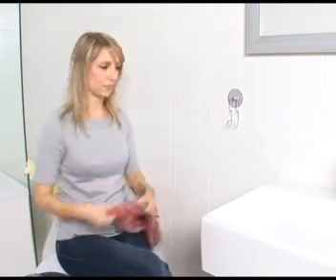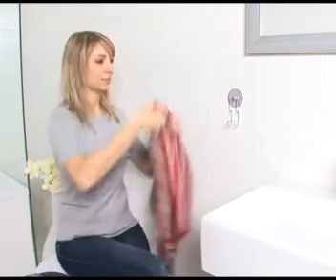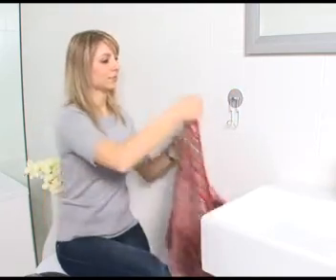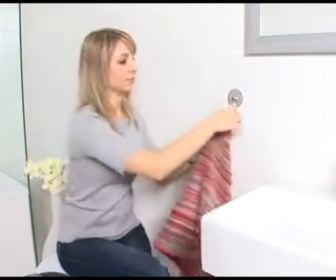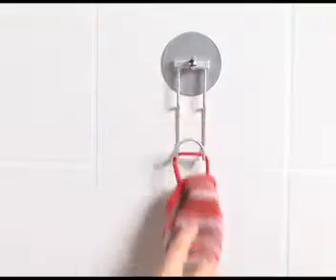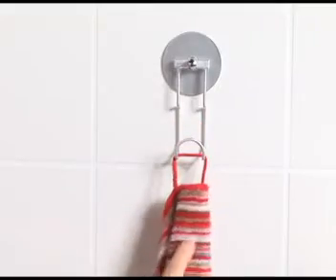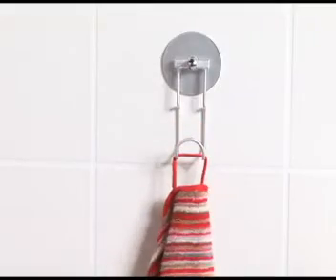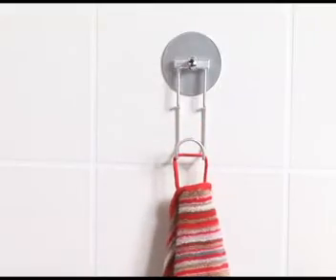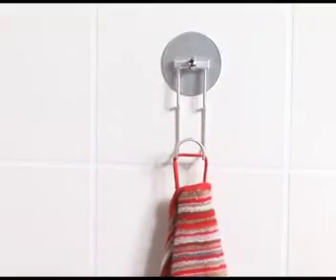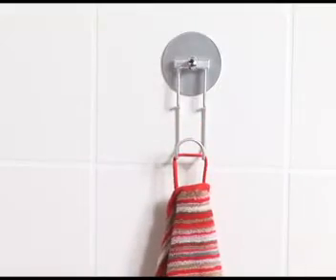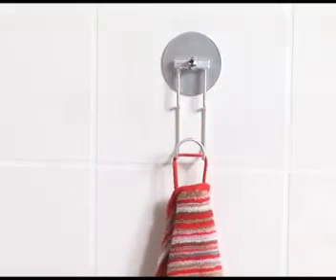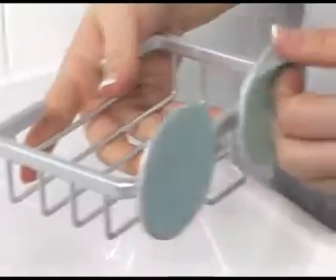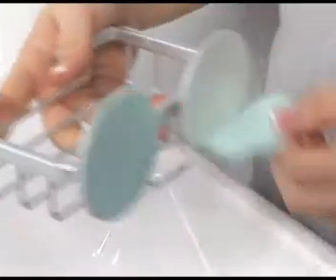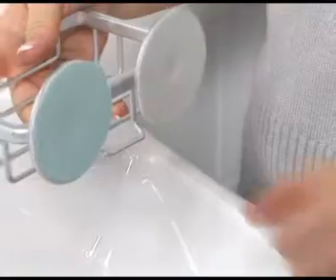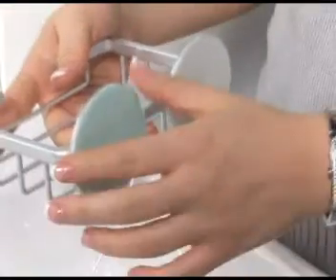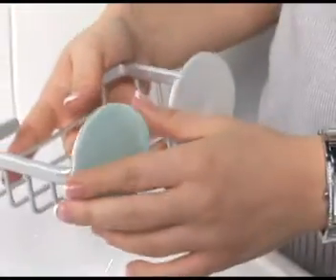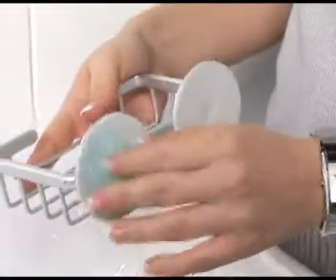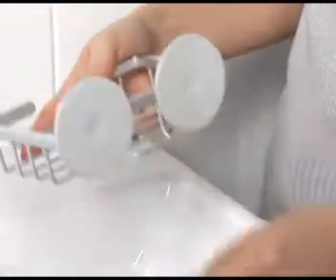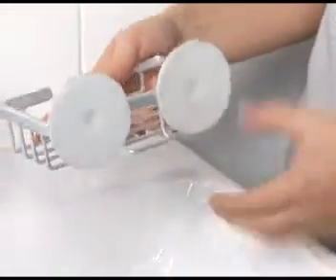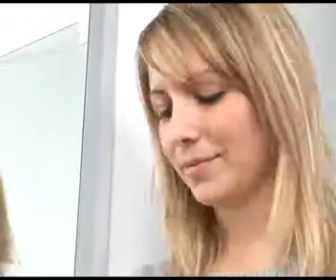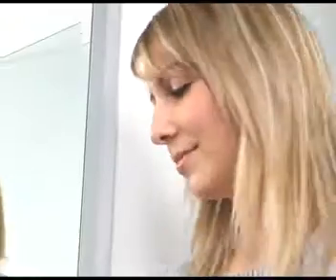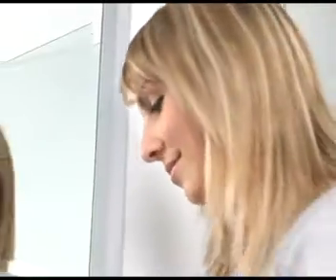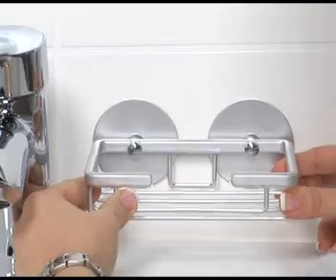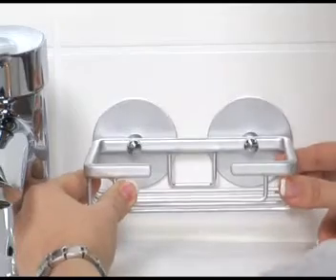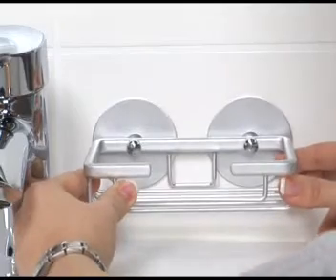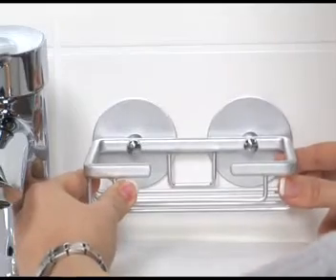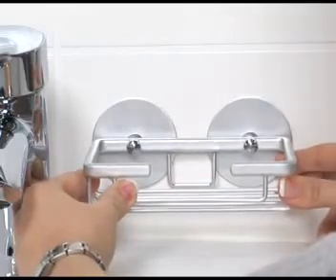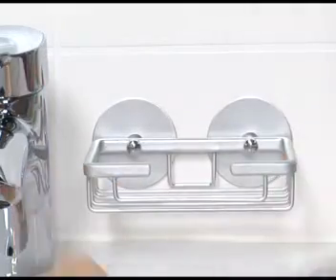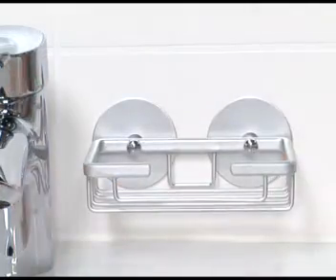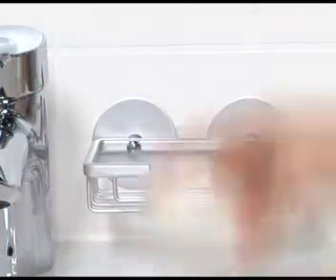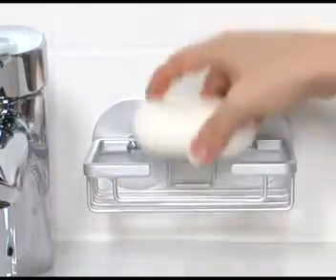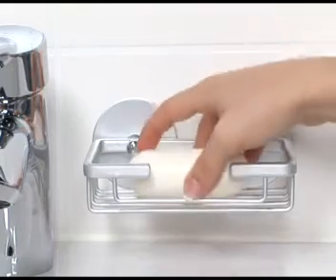No waiting, no drying time. If two adapters are used for one accessory, it can be installed pre-assembled. No need for inconvenient measuring.